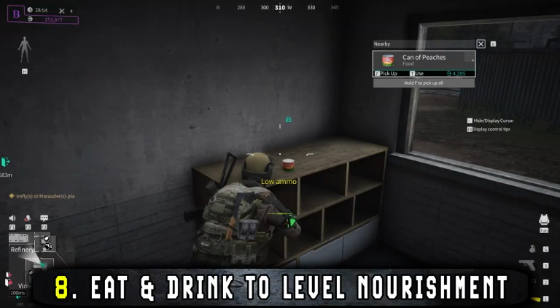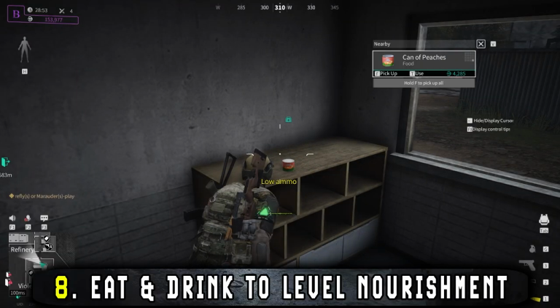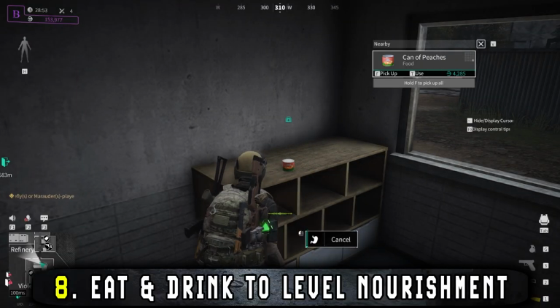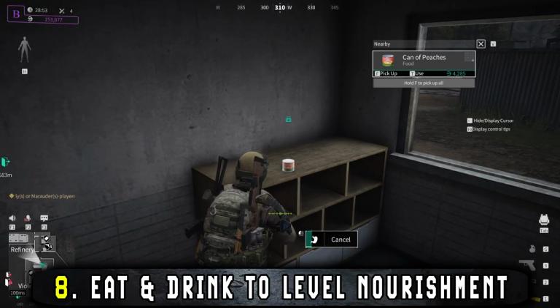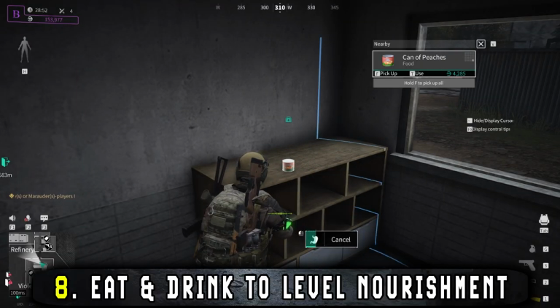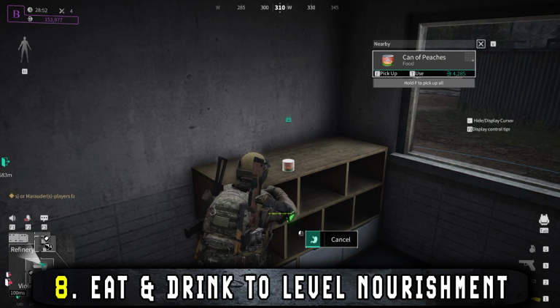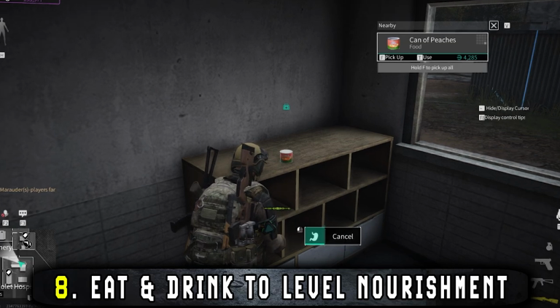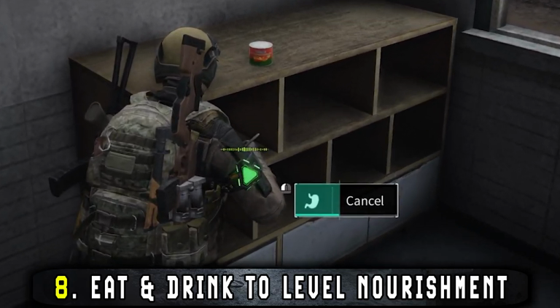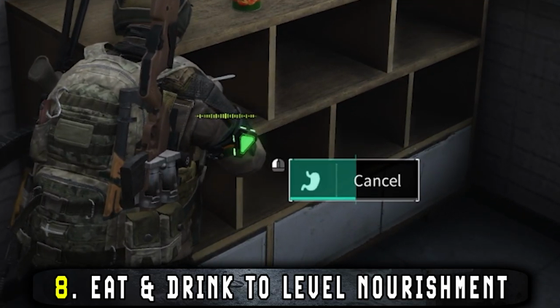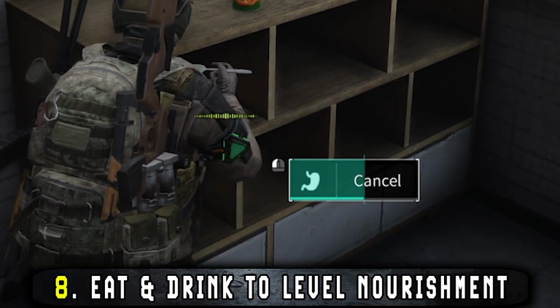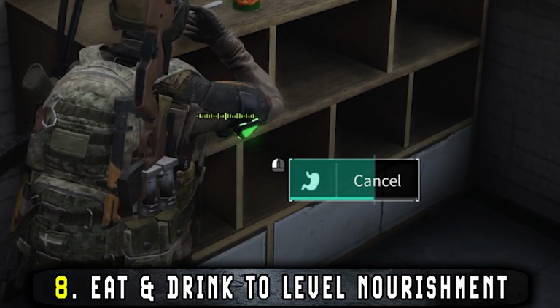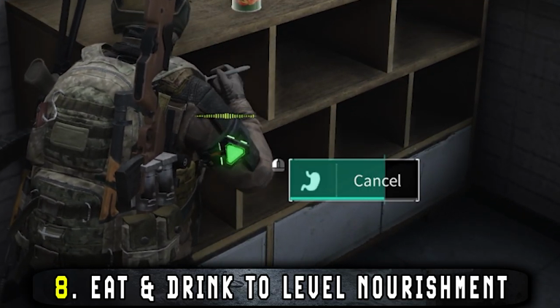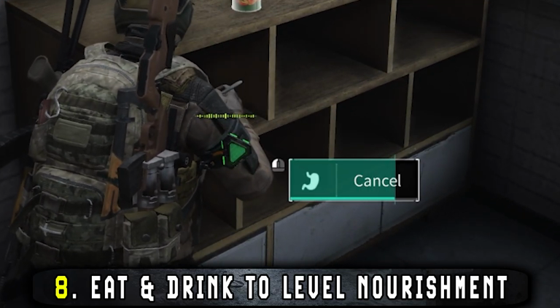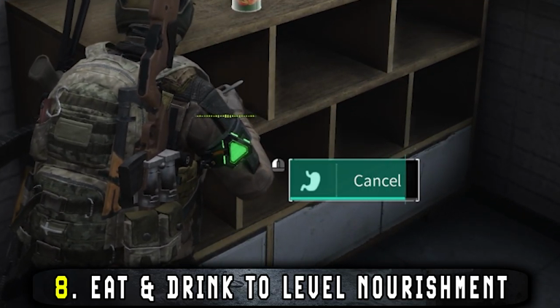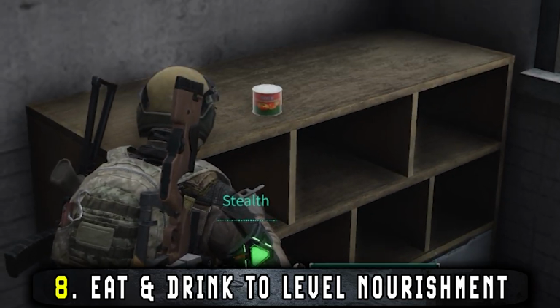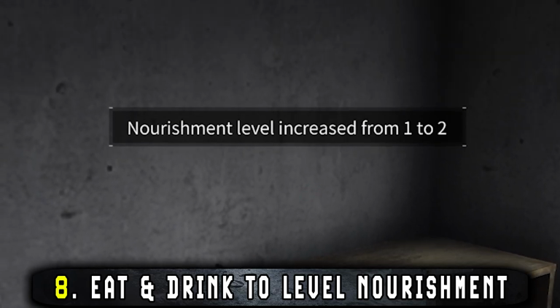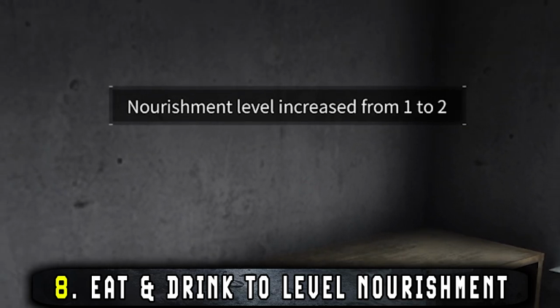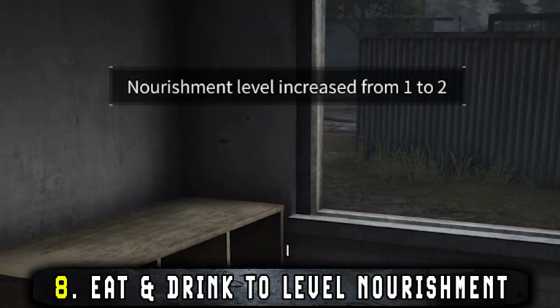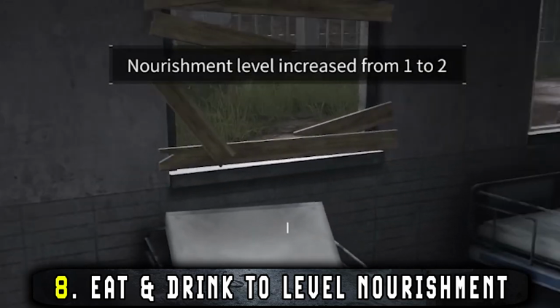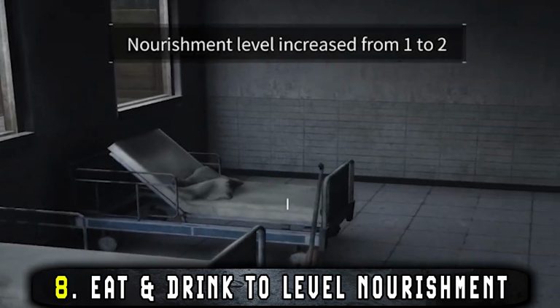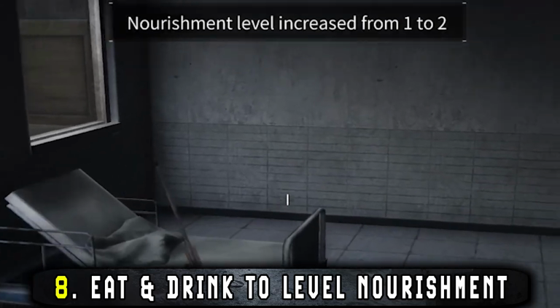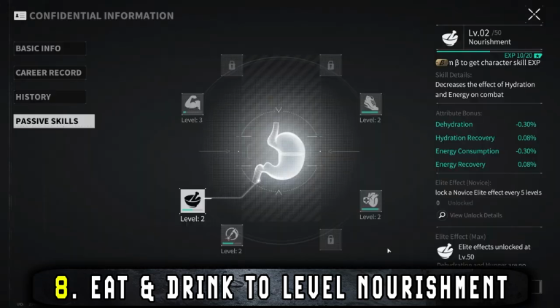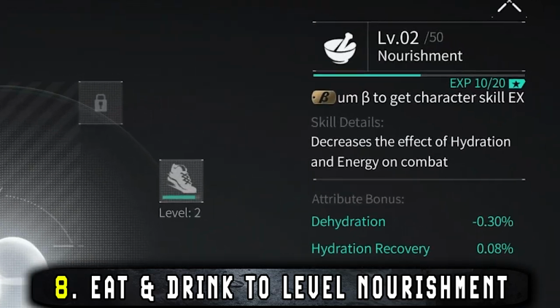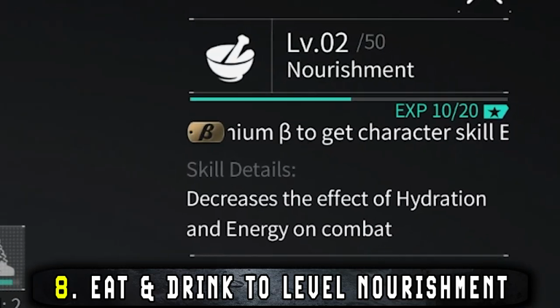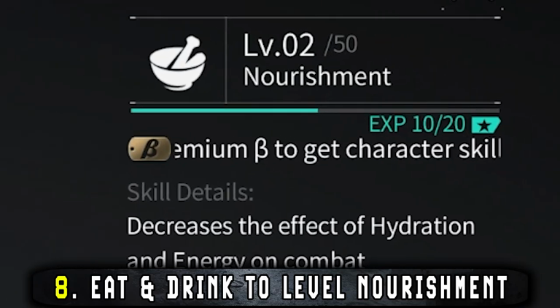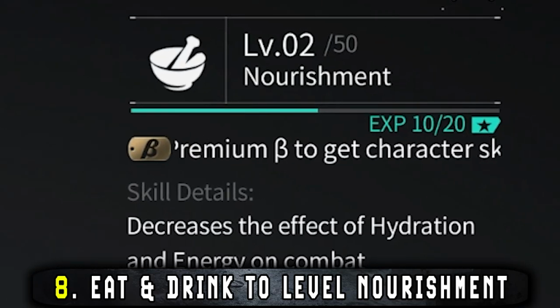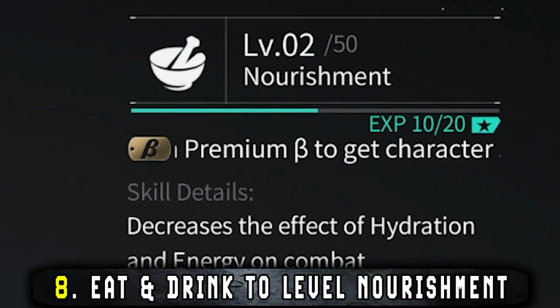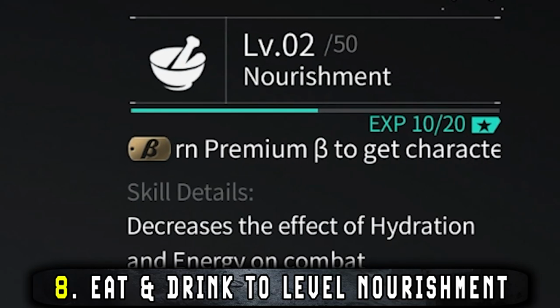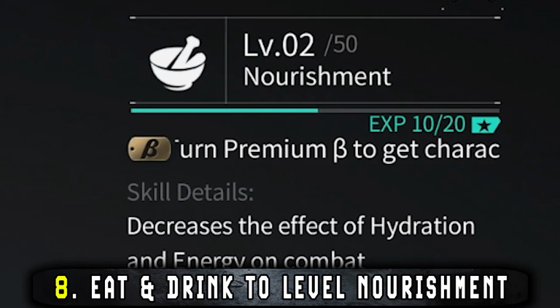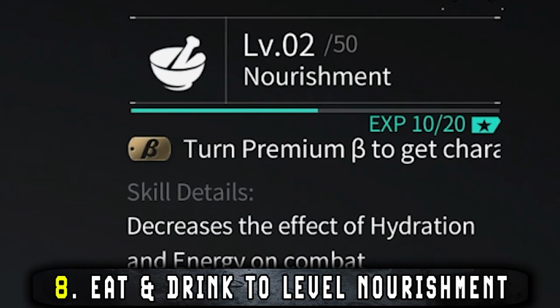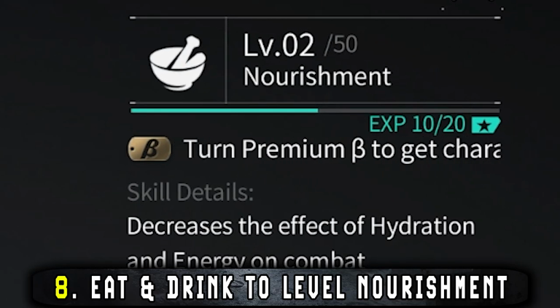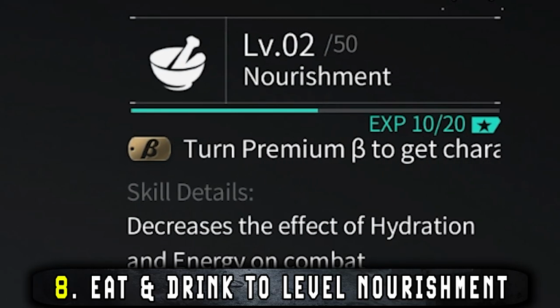Also try and drink and eat leftover foods and drinks that you find during your raids. This will help level up your nourishment skill, which in return makes you lose less hydration and energy the higher your level goes. This will help you out in the long run.